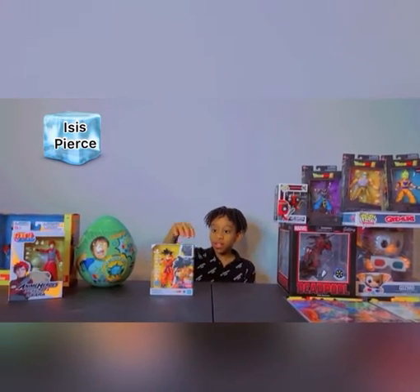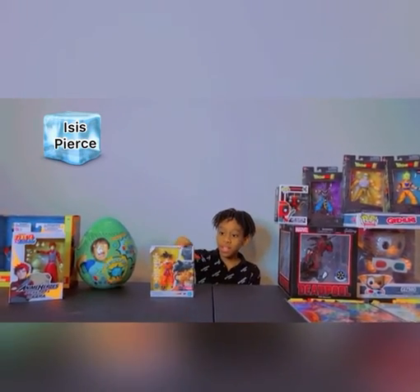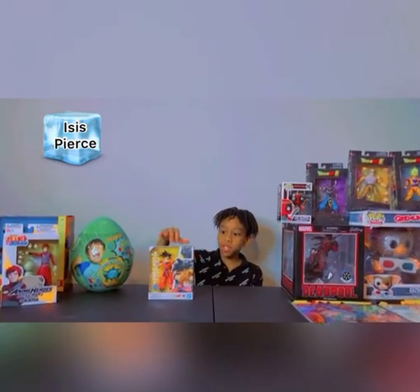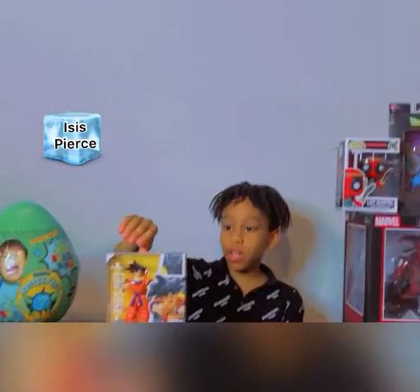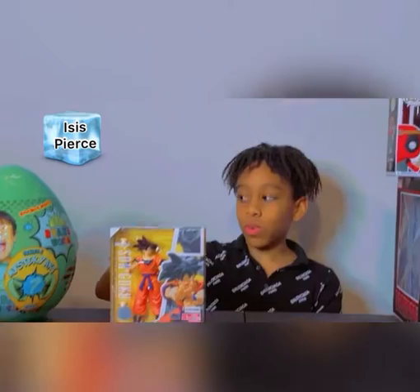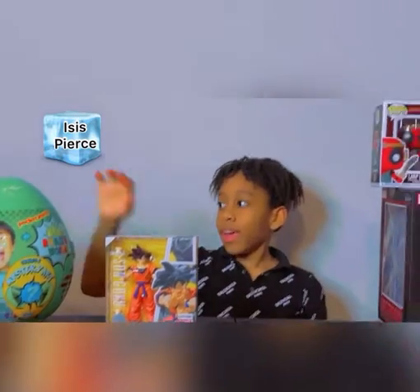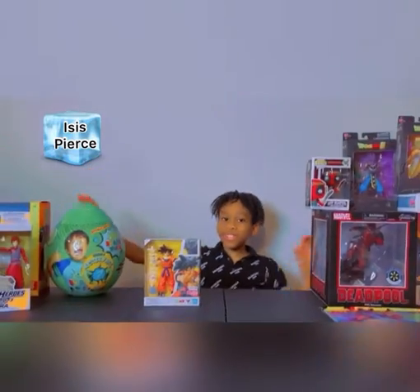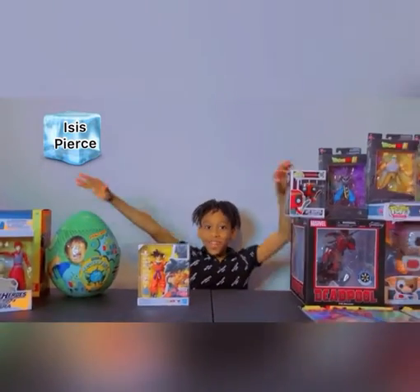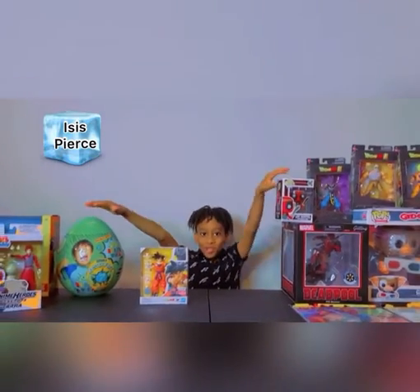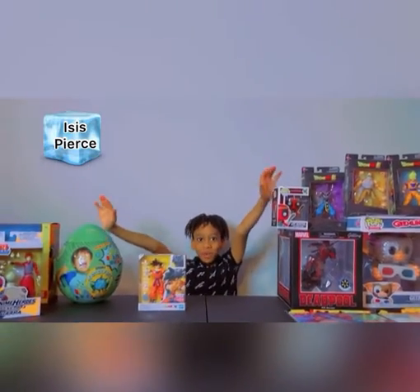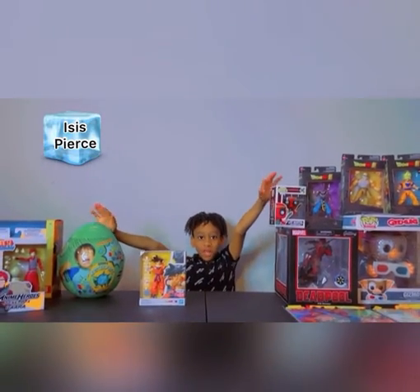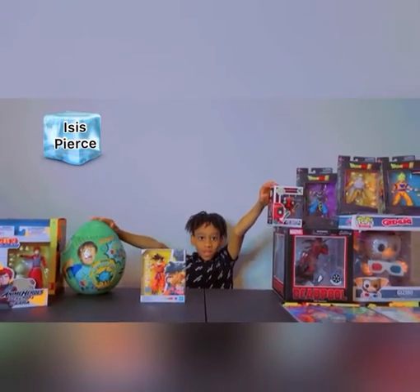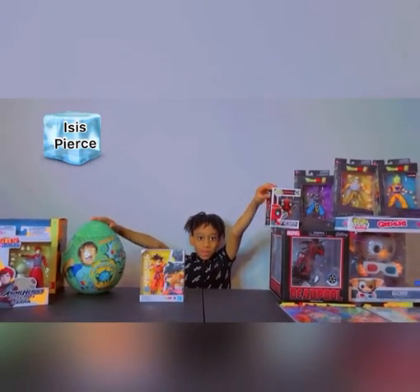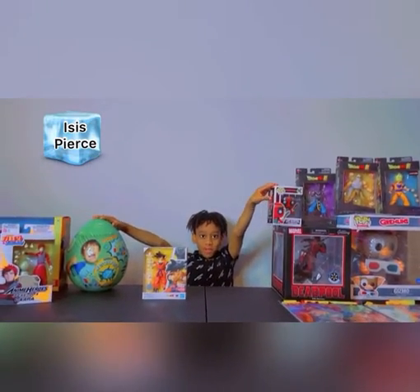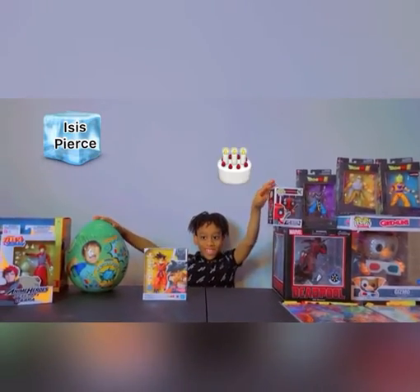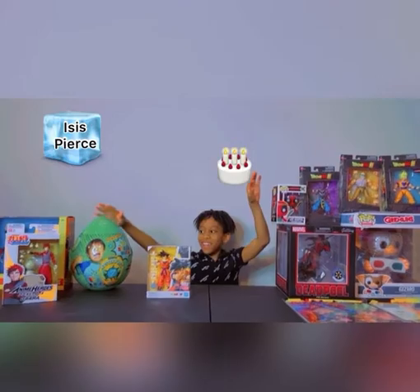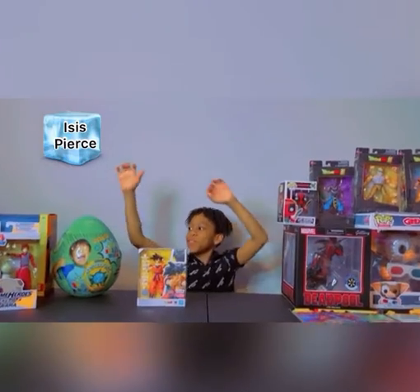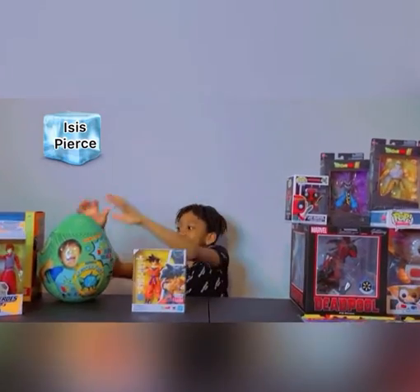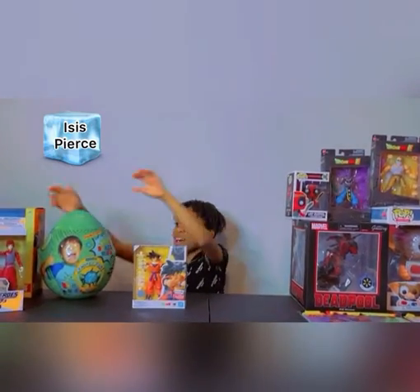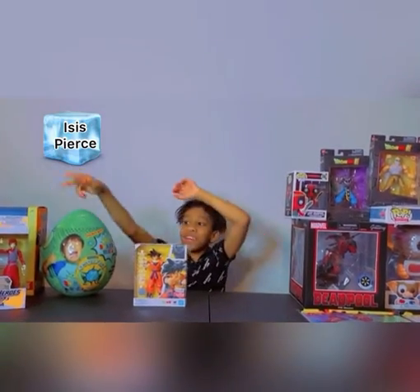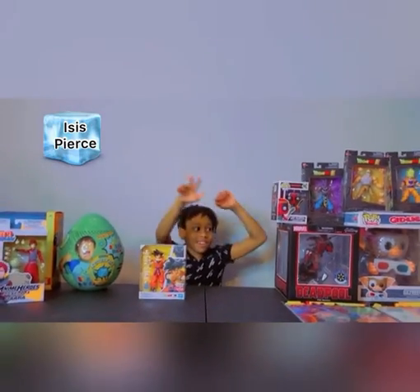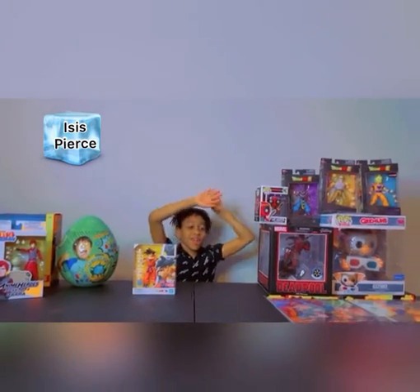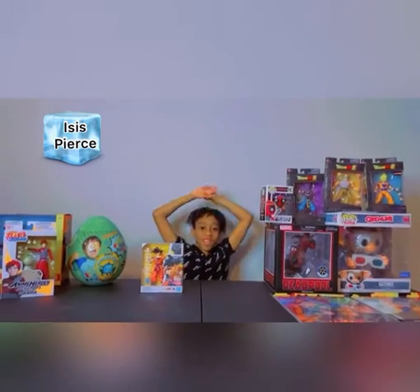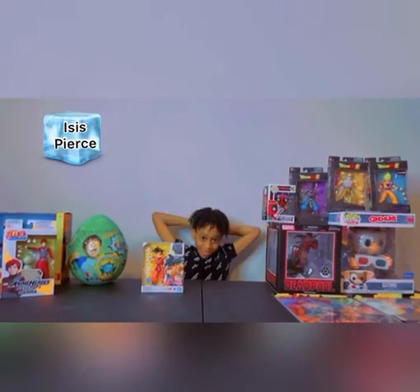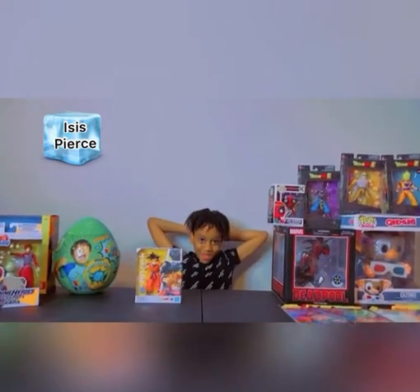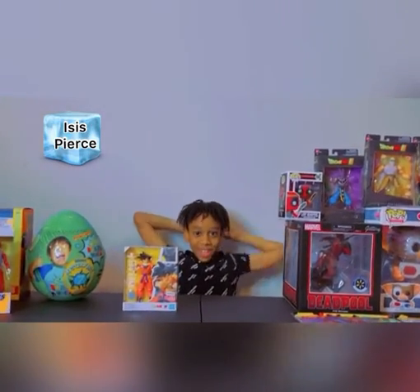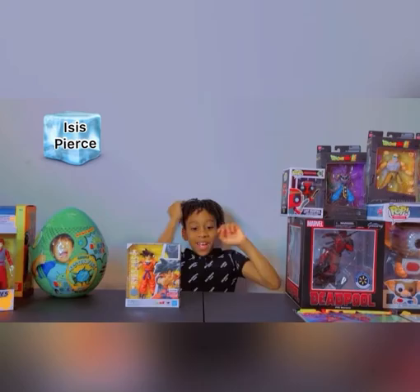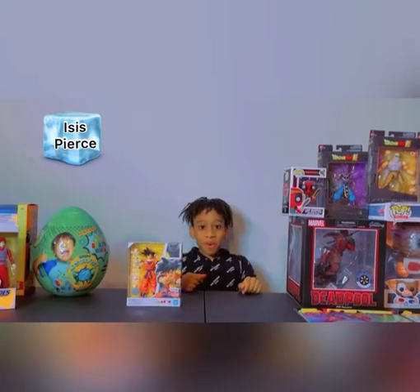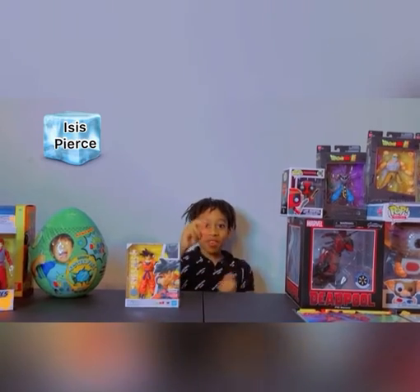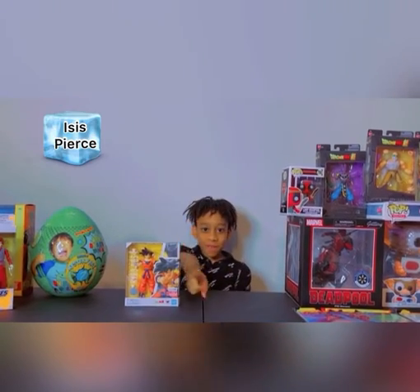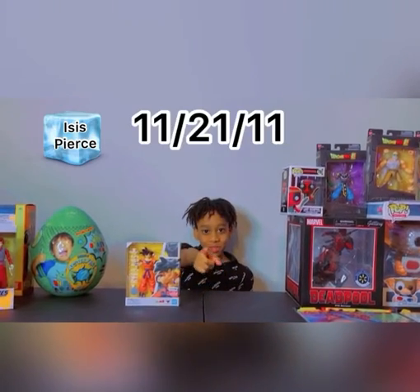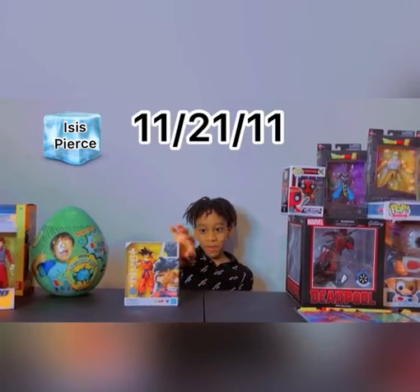His name is Son Goku. And all these other toys, we will be unboxing them on my birthday. We are going to unbox everything here on my birthday, and my birthday is on November the 21st.